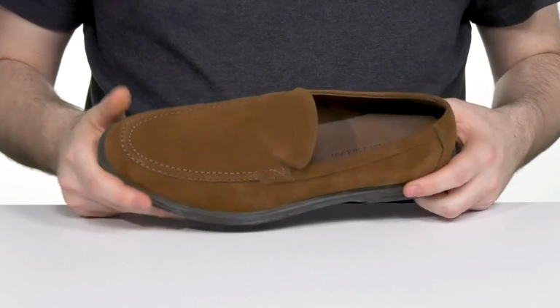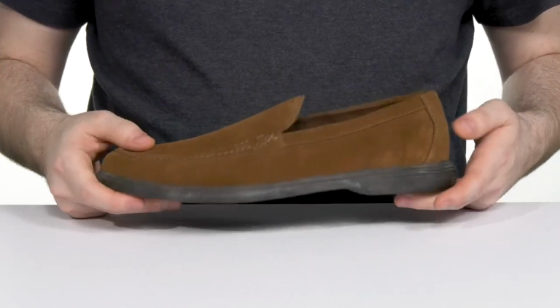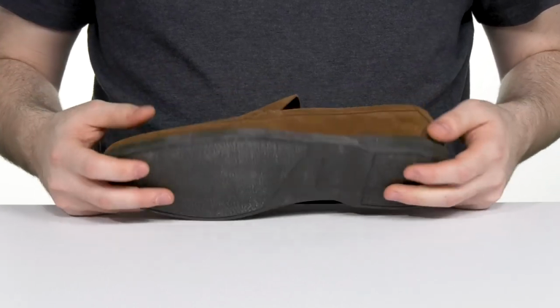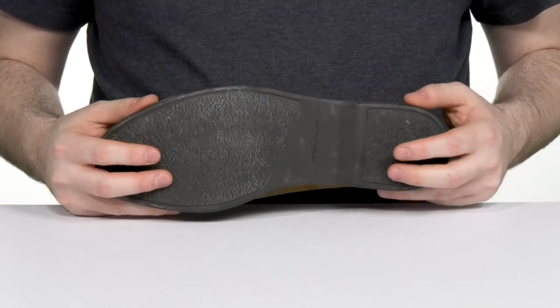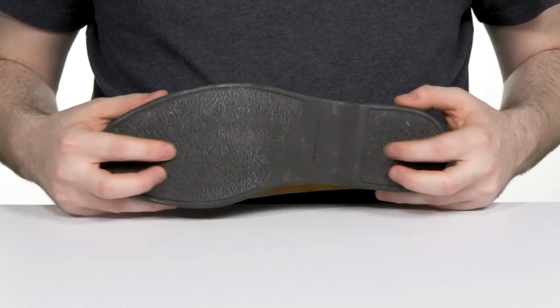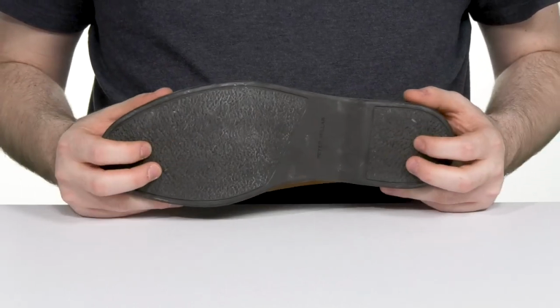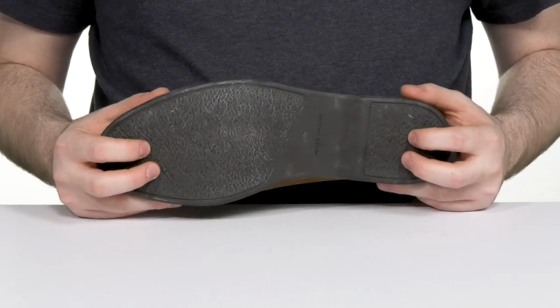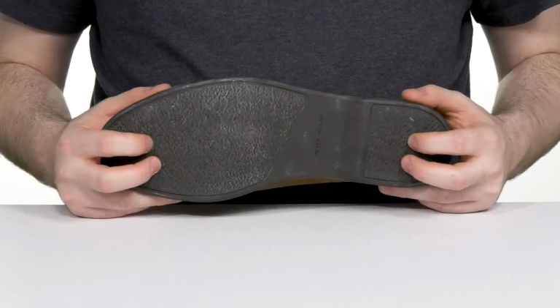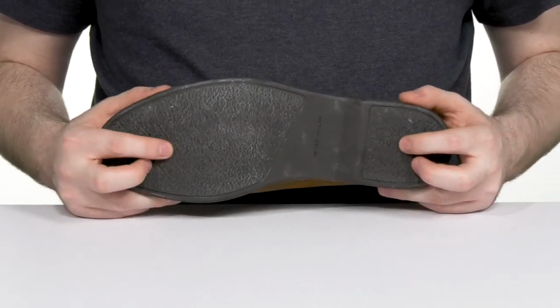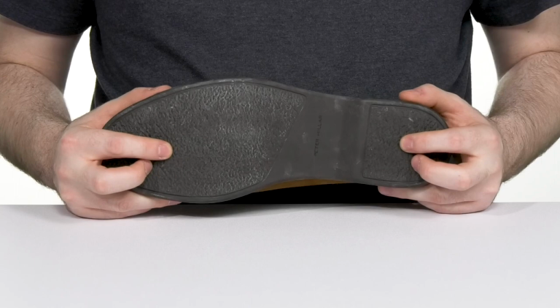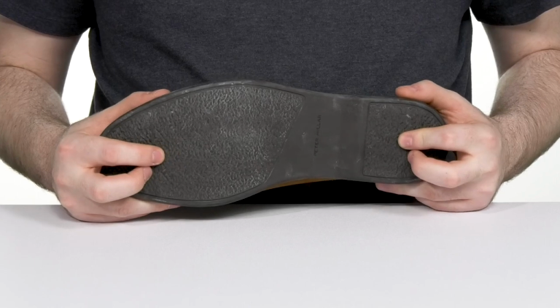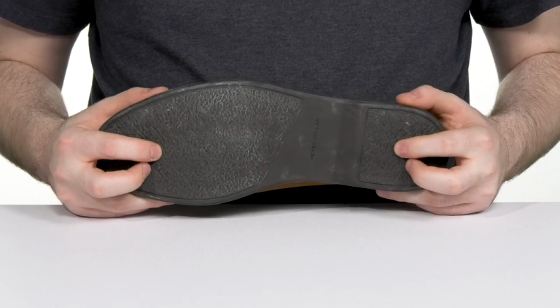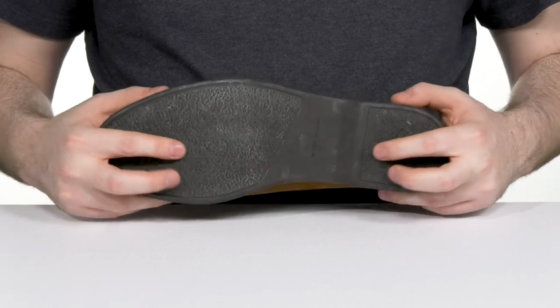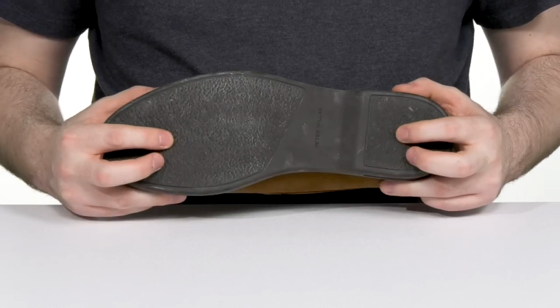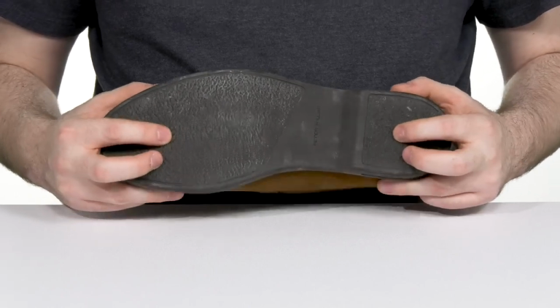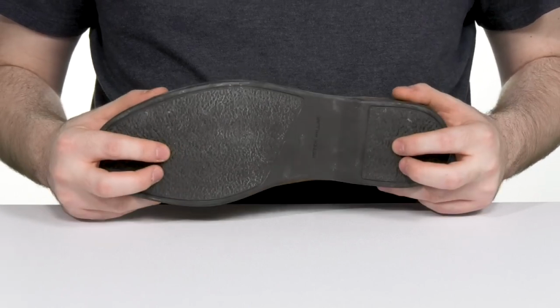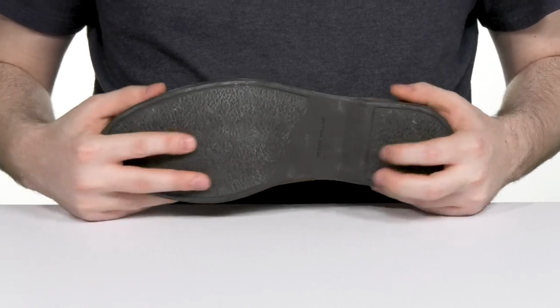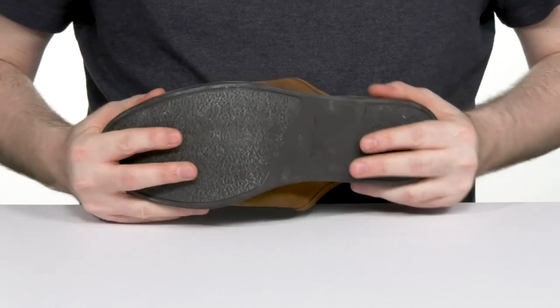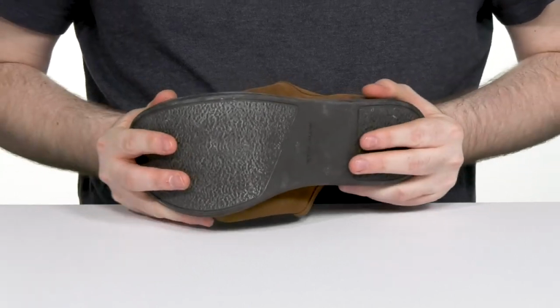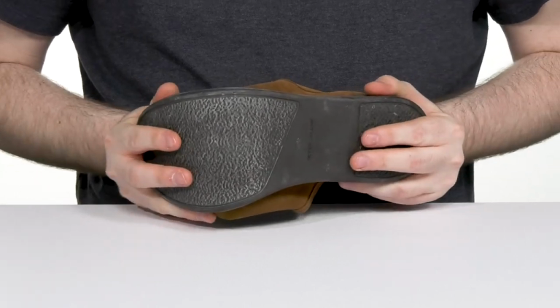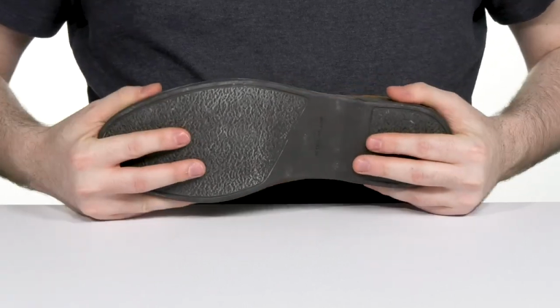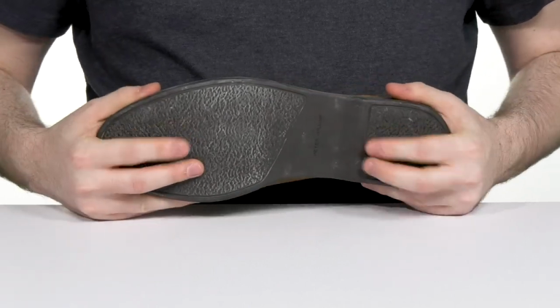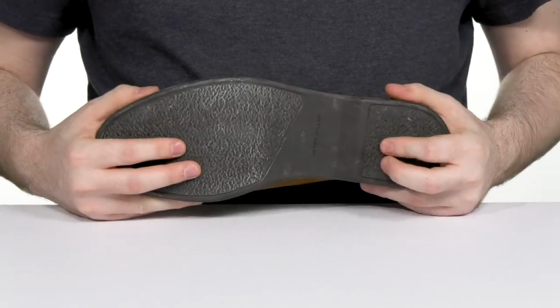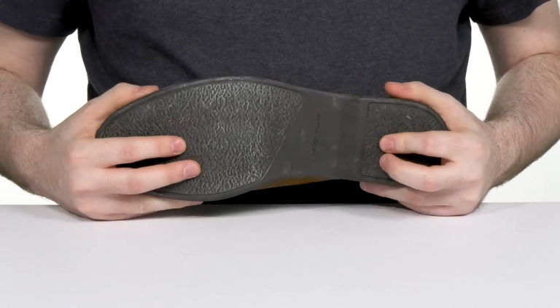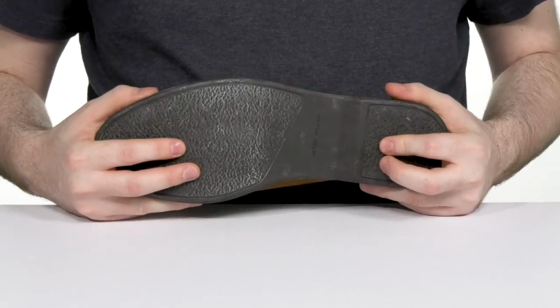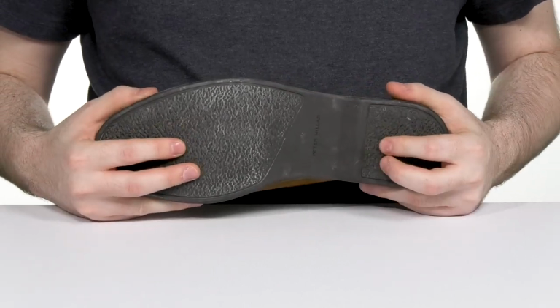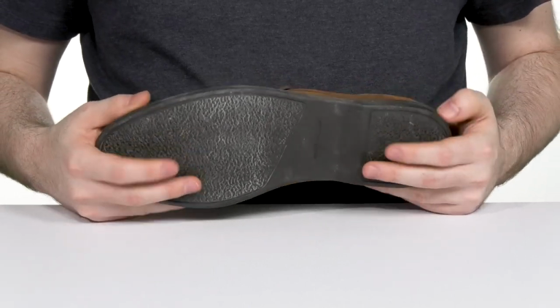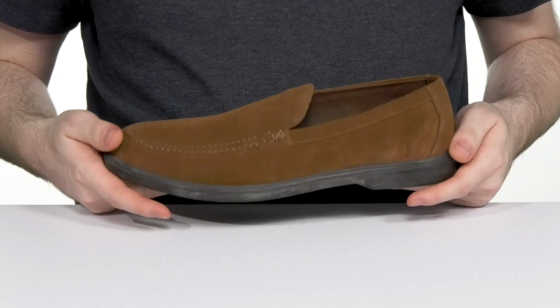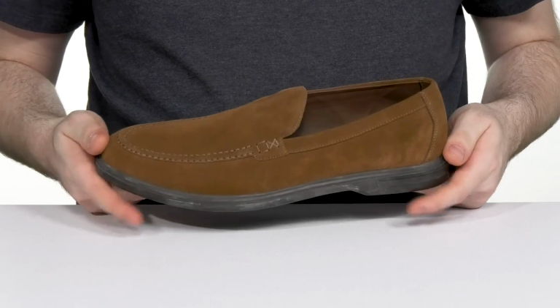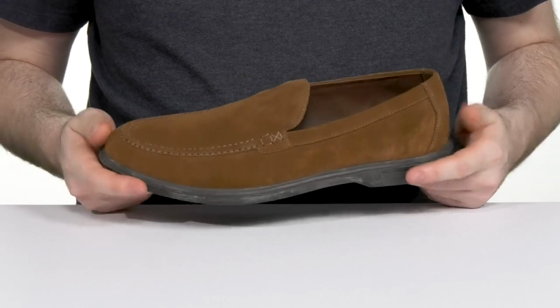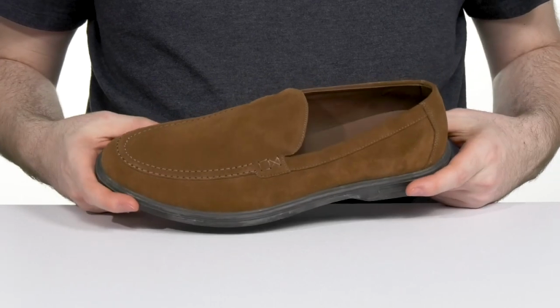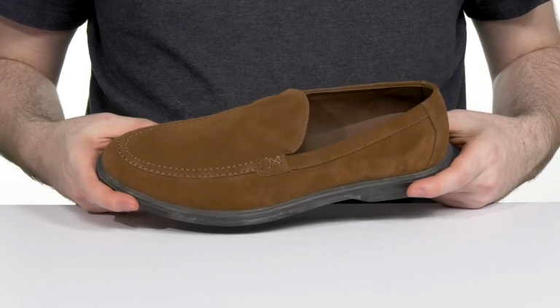It sits on top of a grippy outsole that has a nice textured style tread offering tons of flex, so you can stay sure-footed as you're surfing up looks.